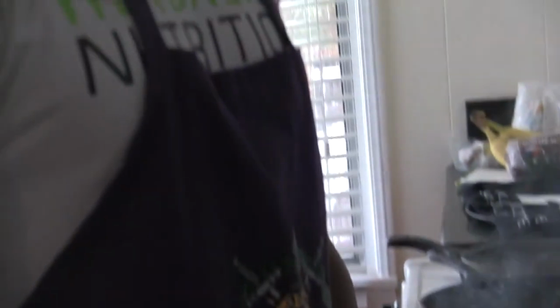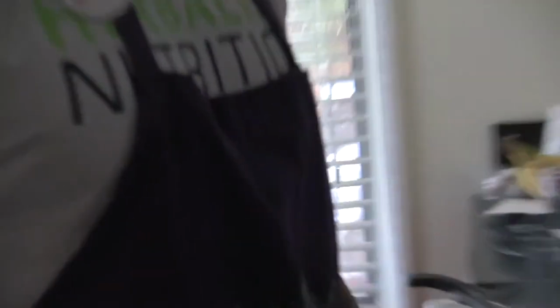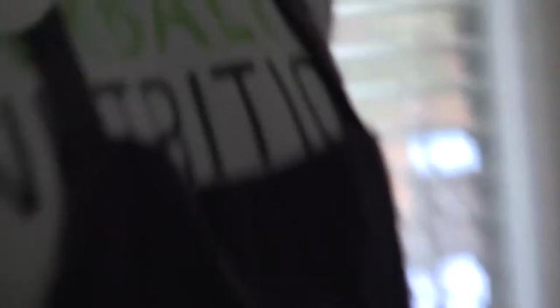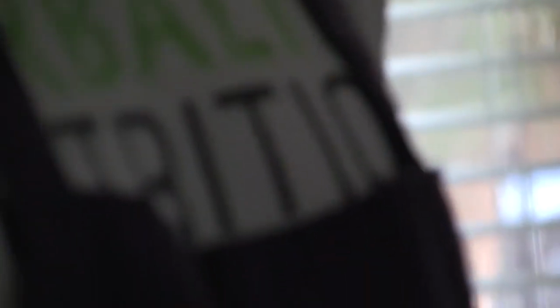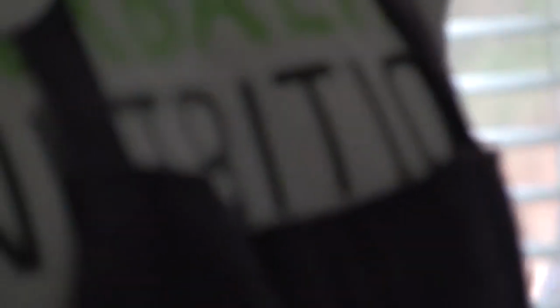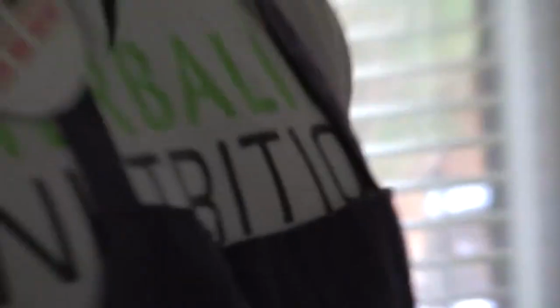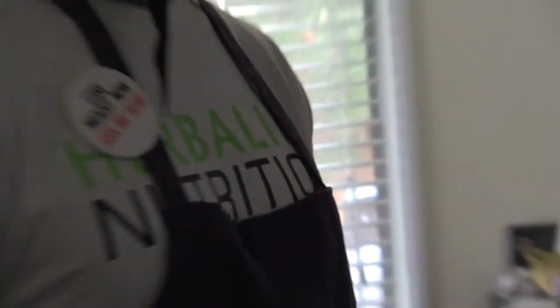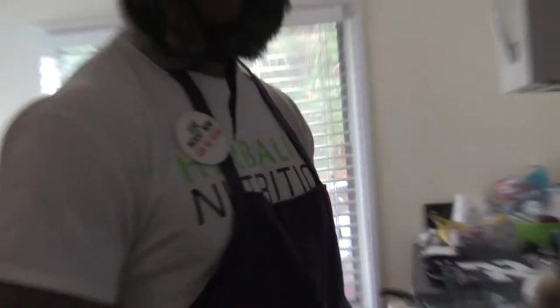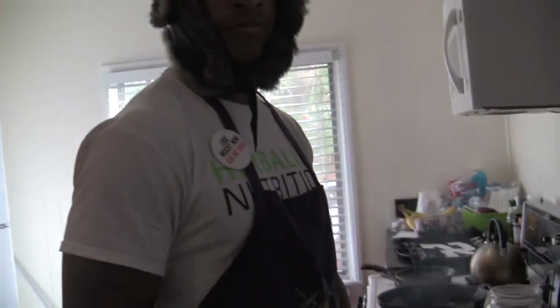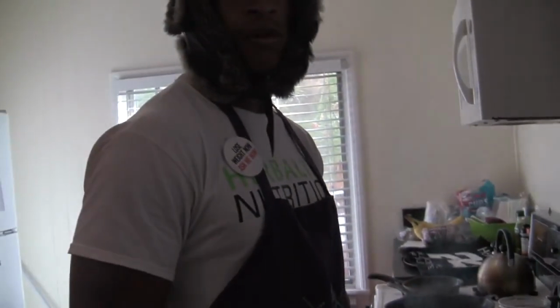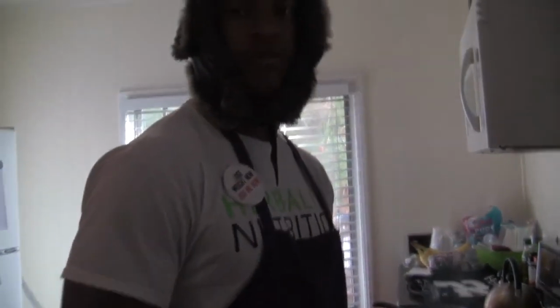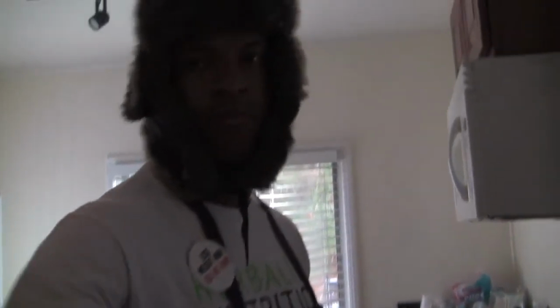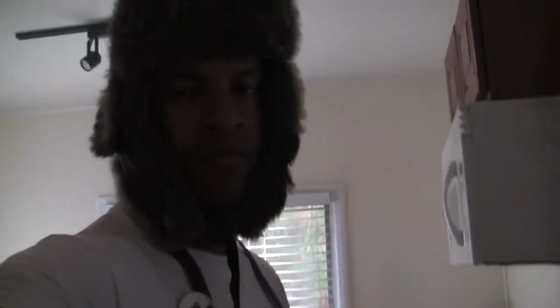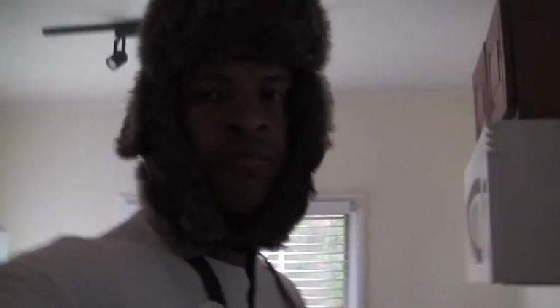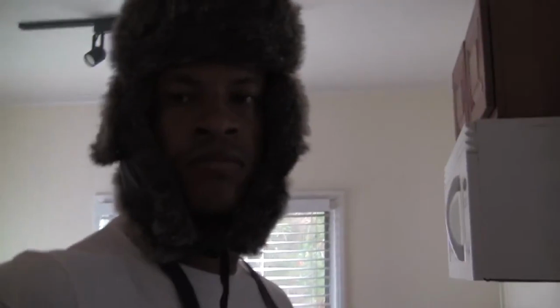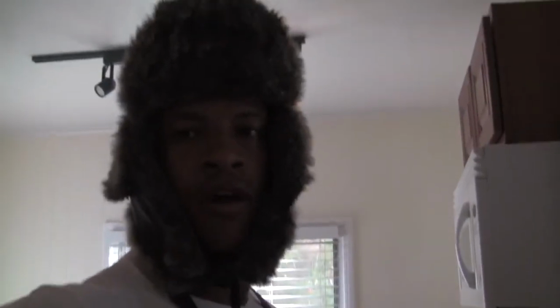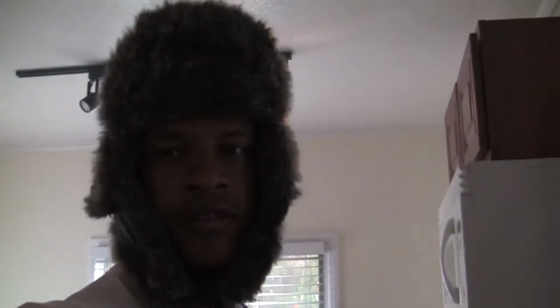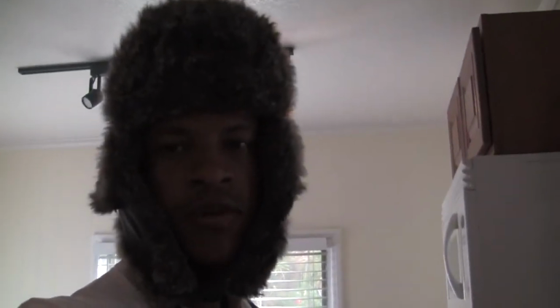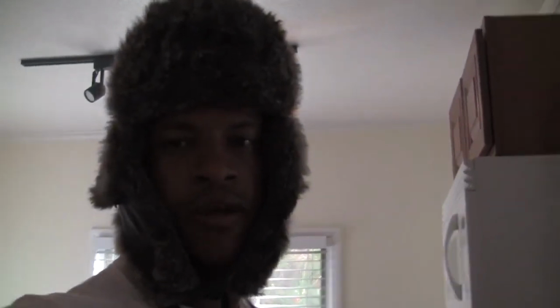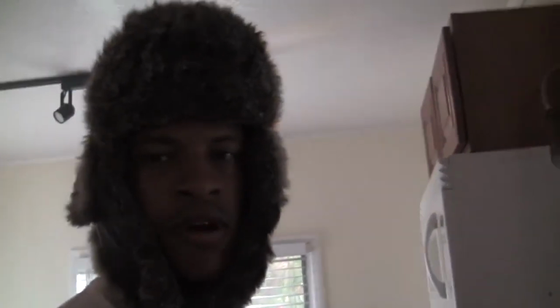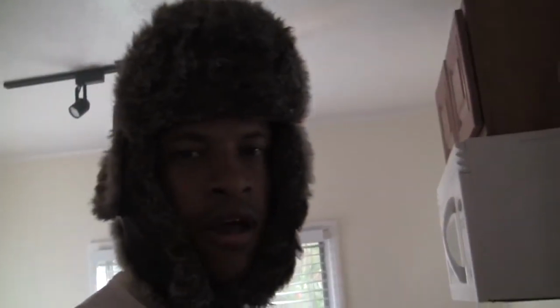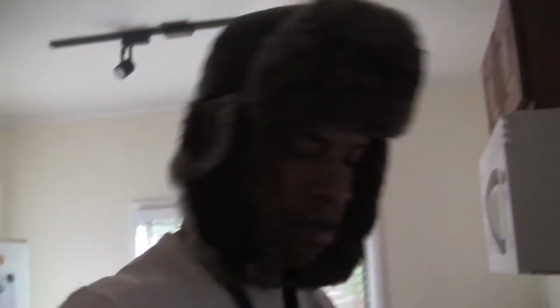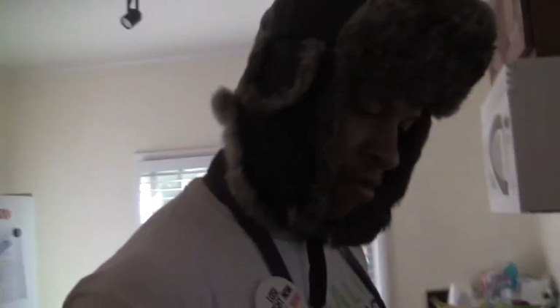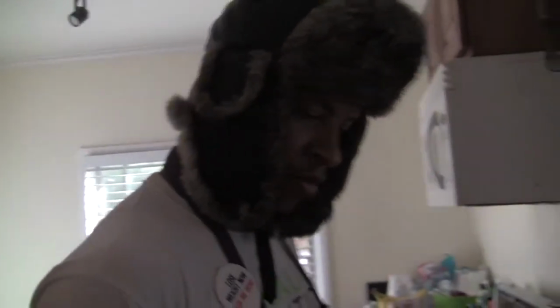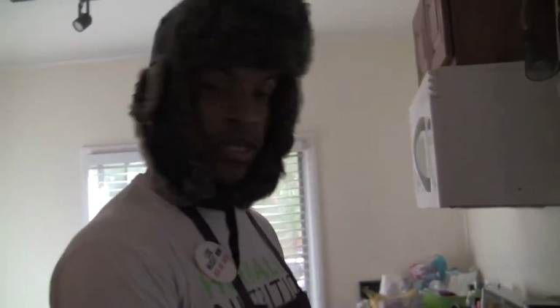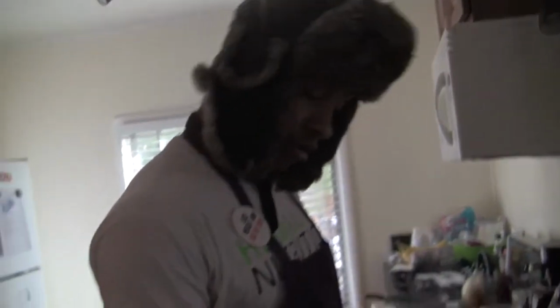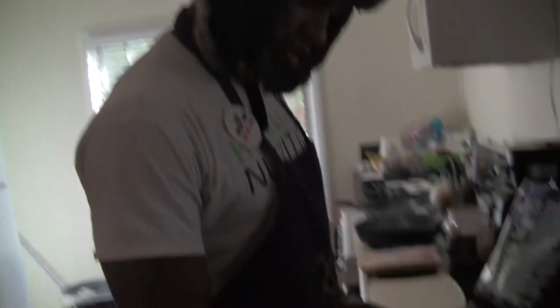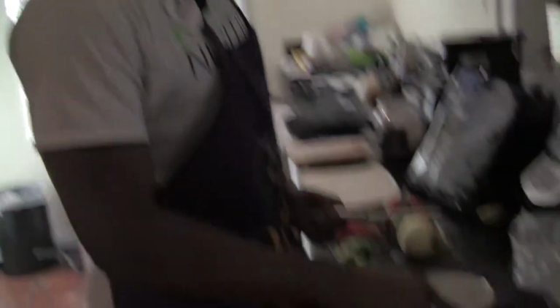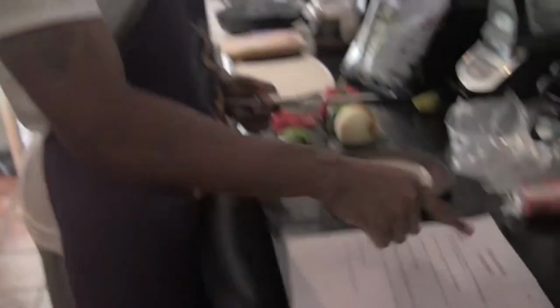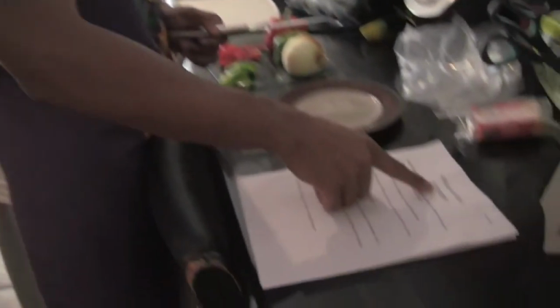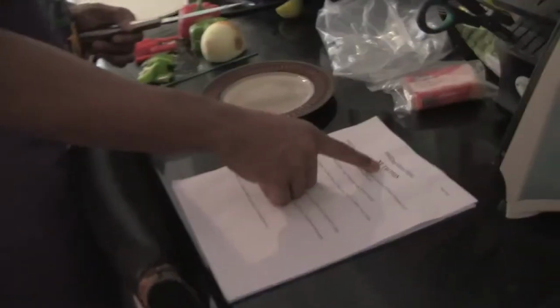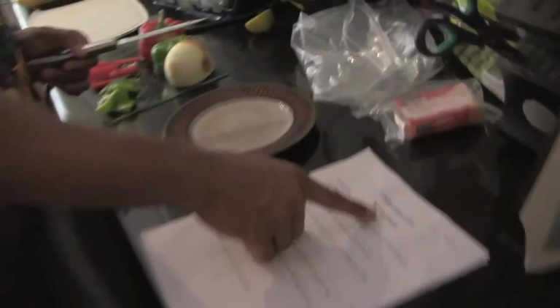Hey guys, it's day 29. If you look down here, it says 90 day shred Bible nutrition.